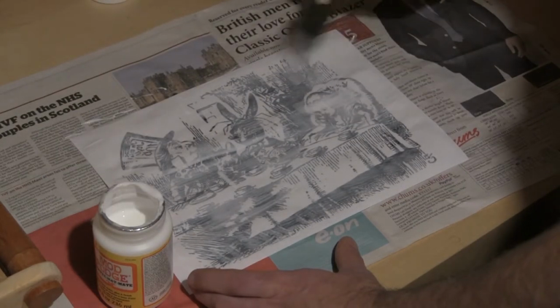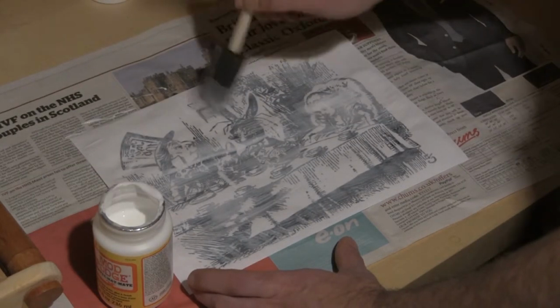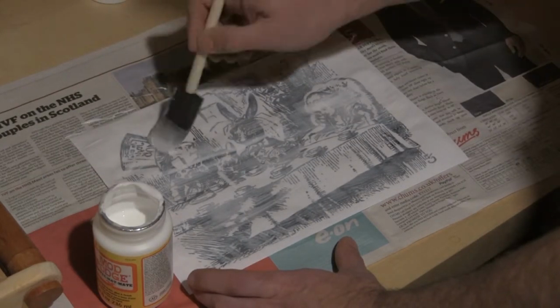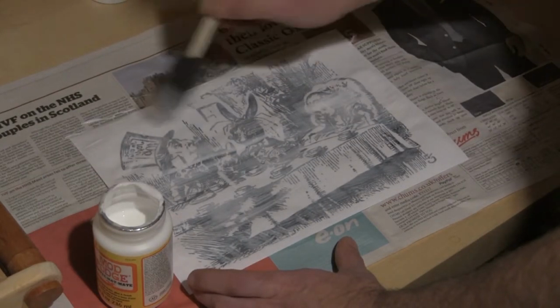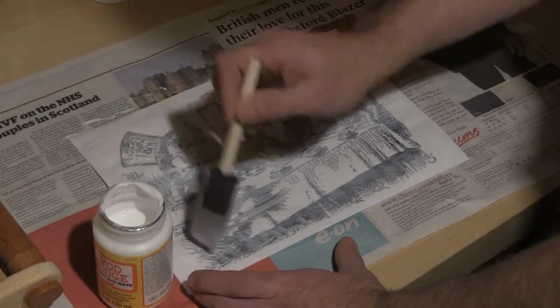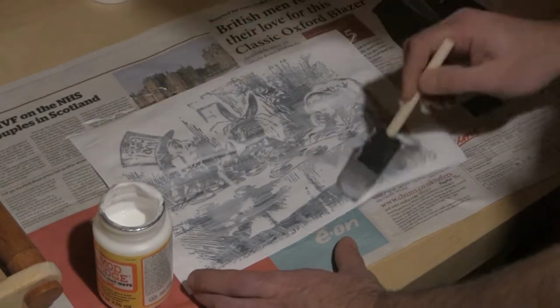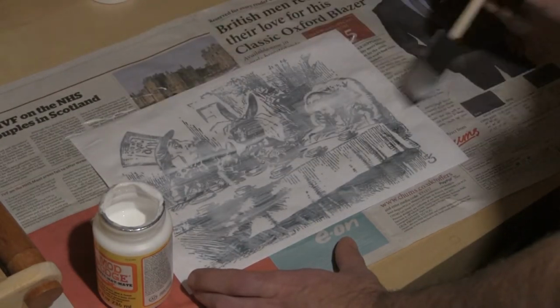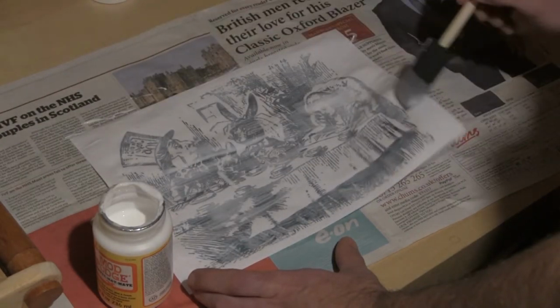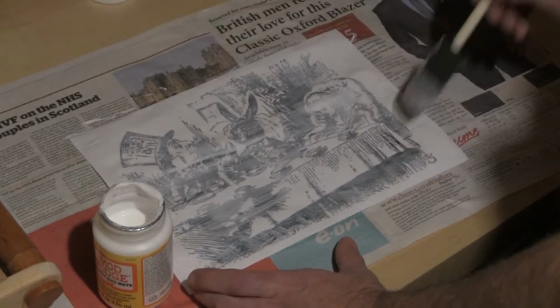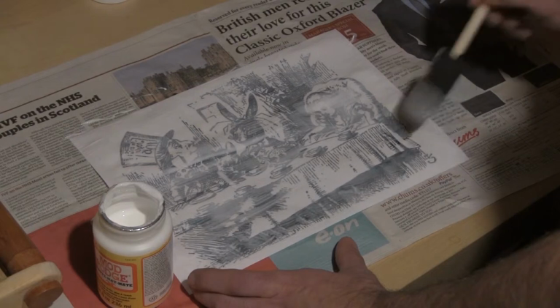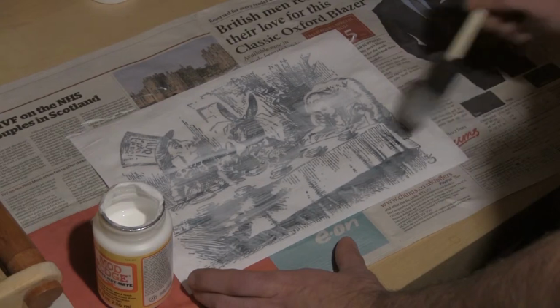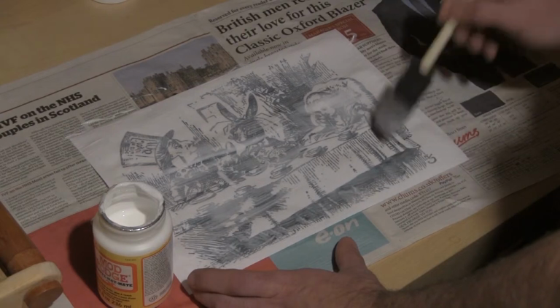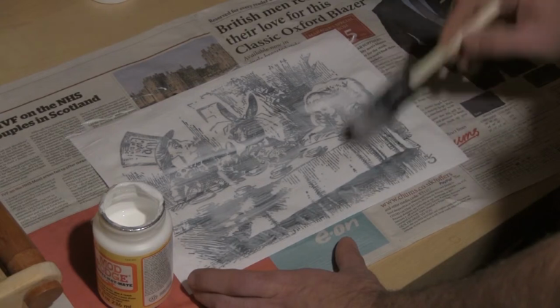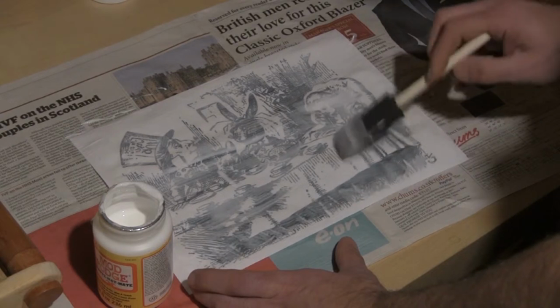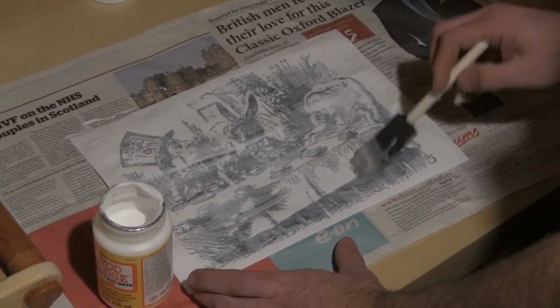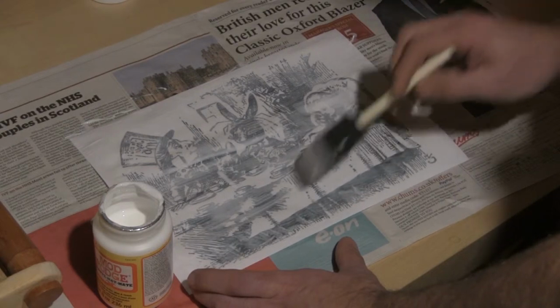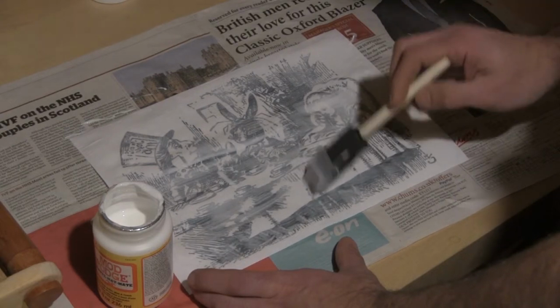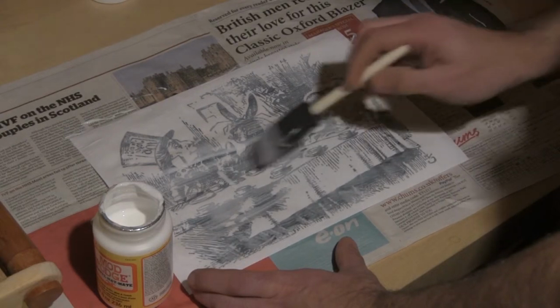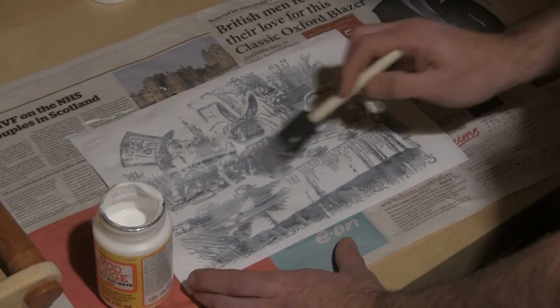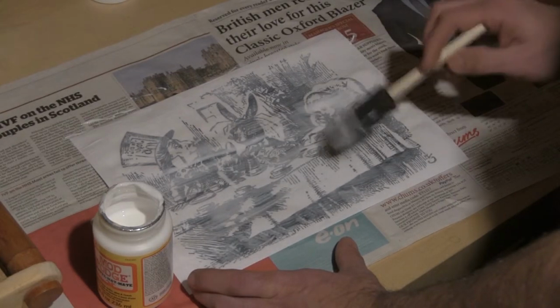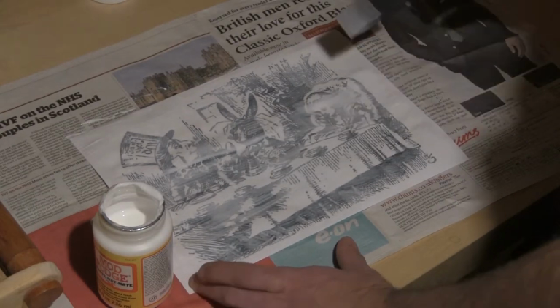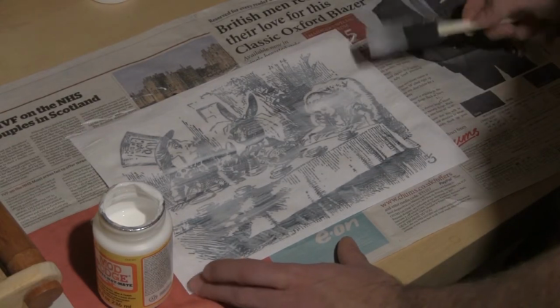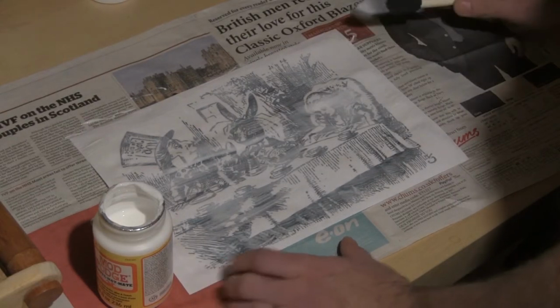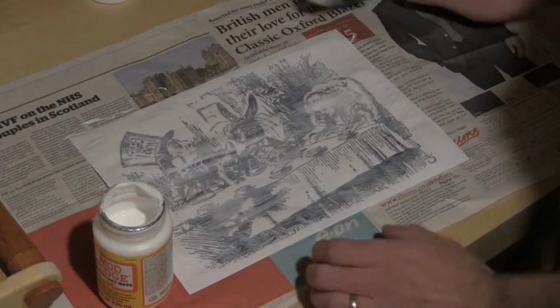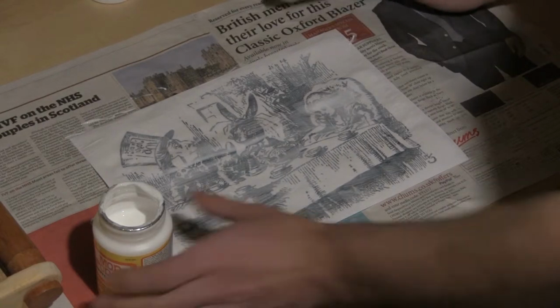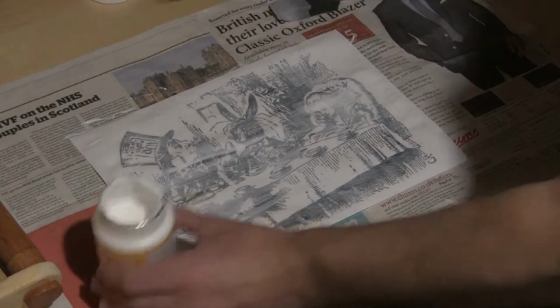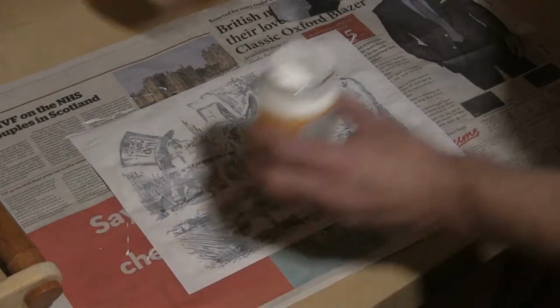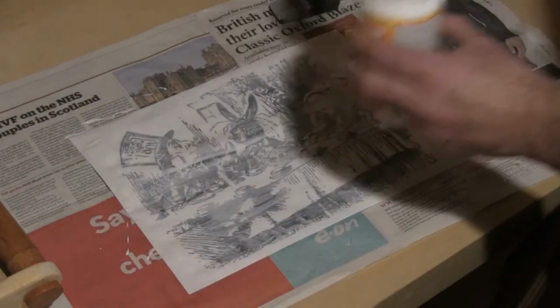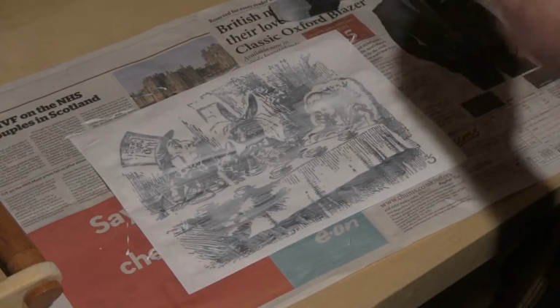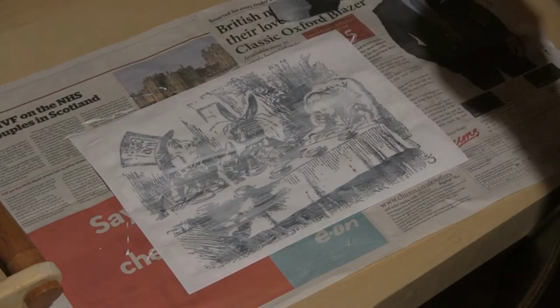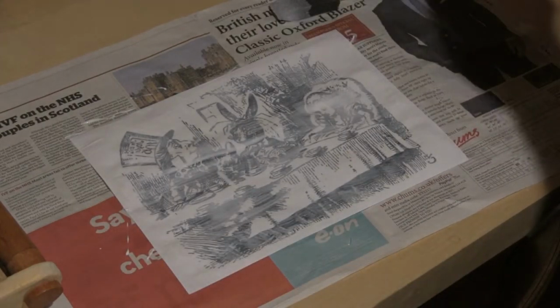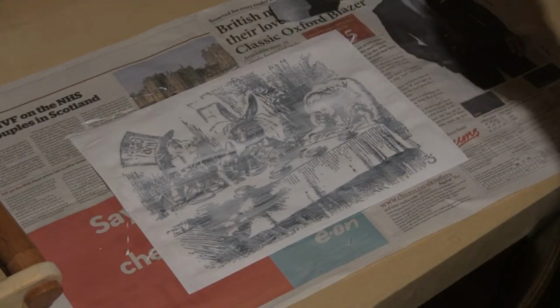I ensure every last bit of the image is covered. I want the Mod Podge to be fairly thick and evenly spread, and I want to avoid any large concentrations of excess amounts. The foam brush helps with this.